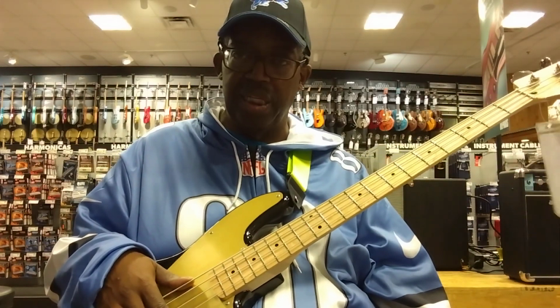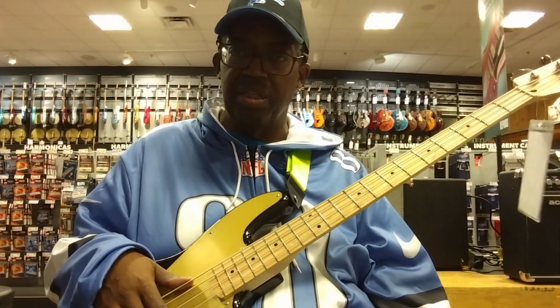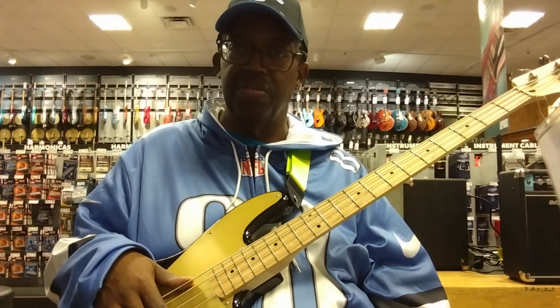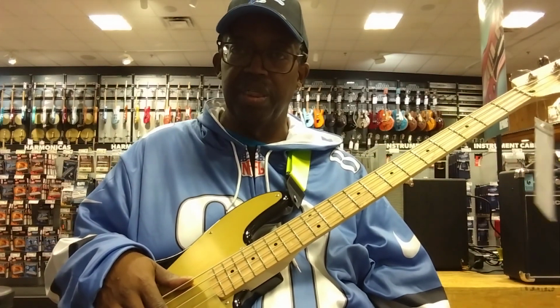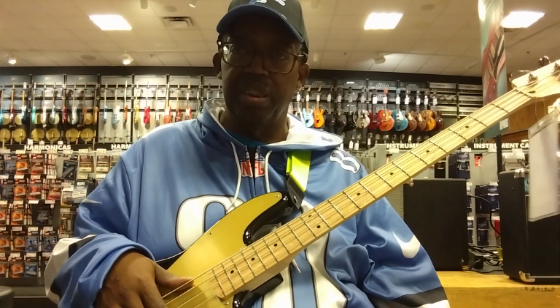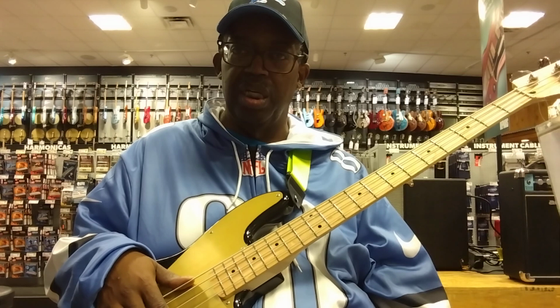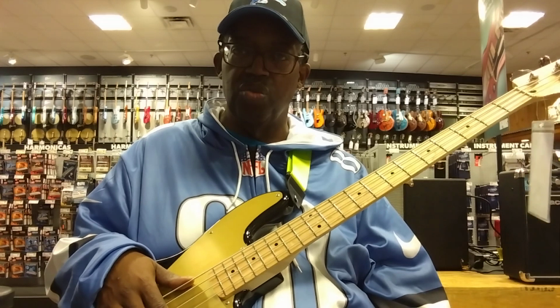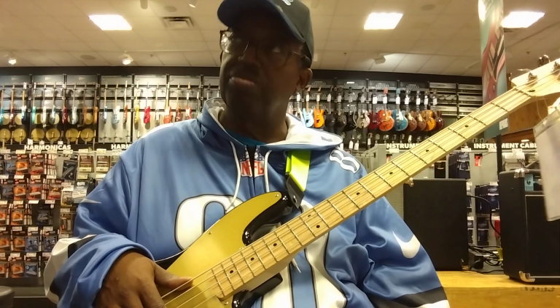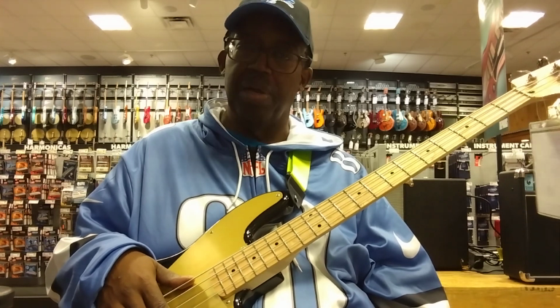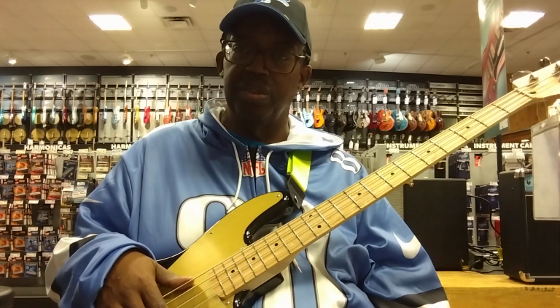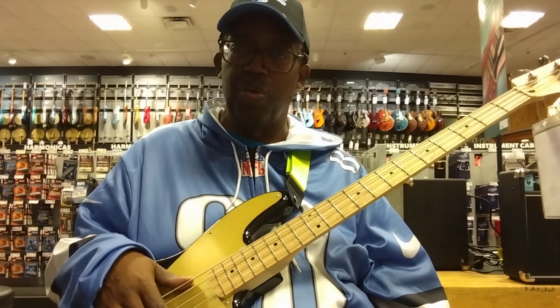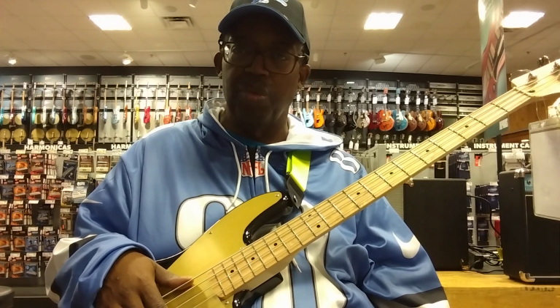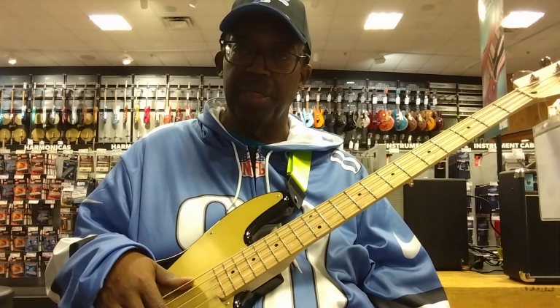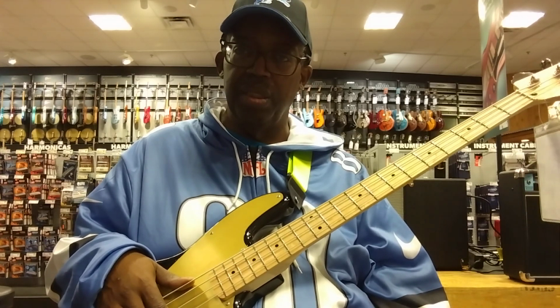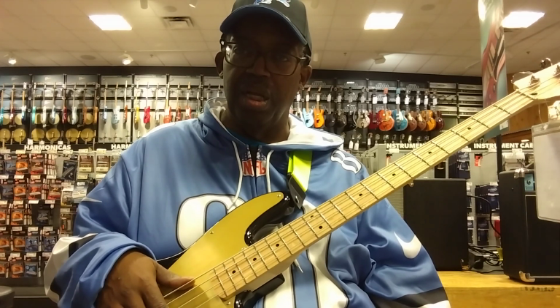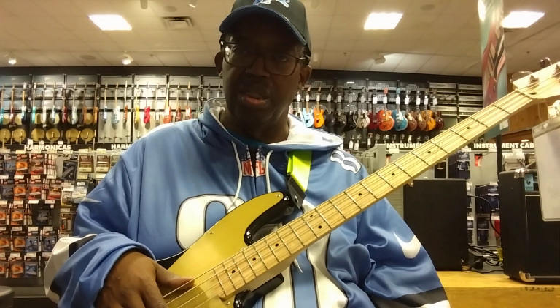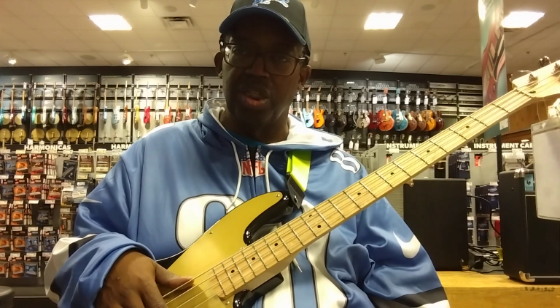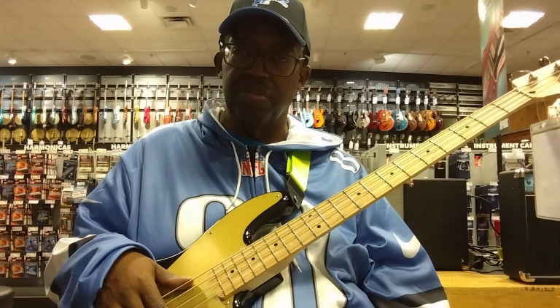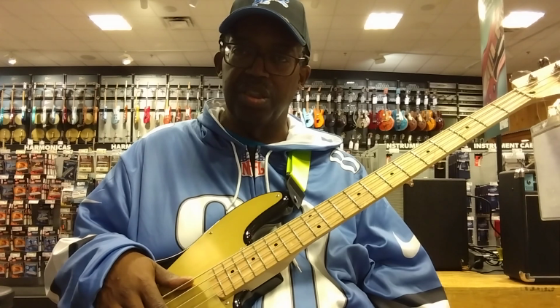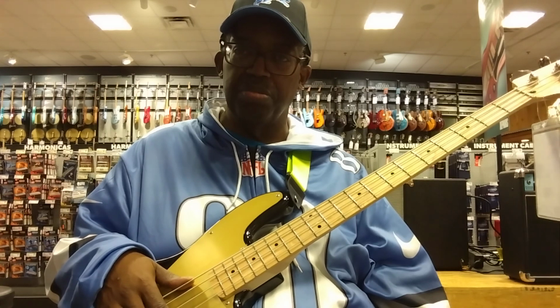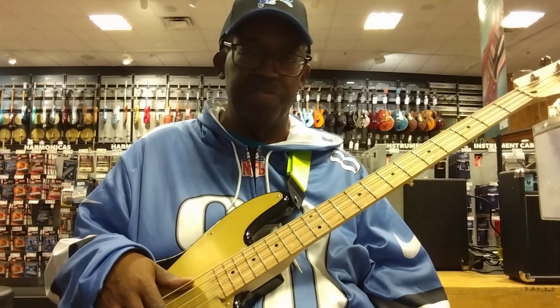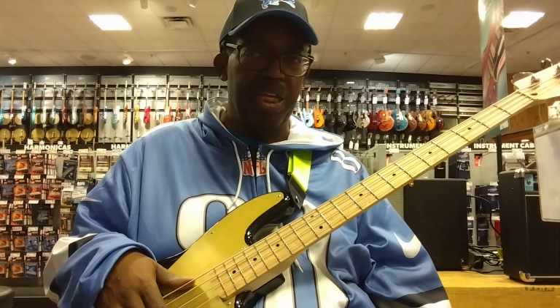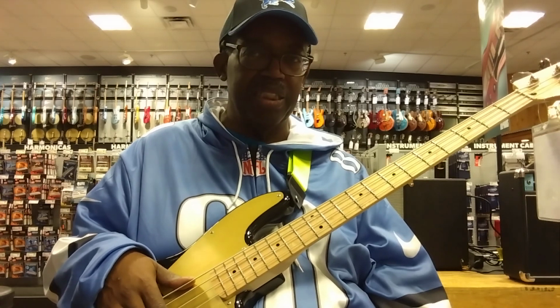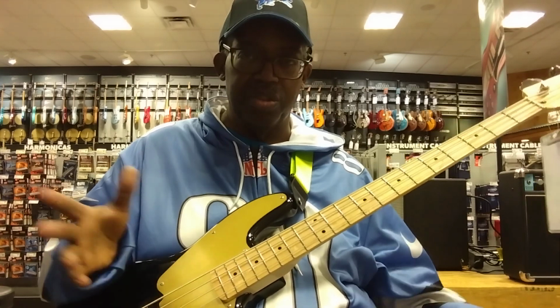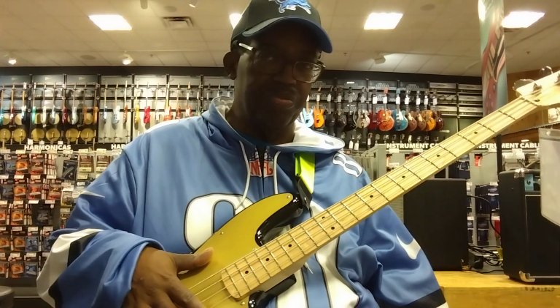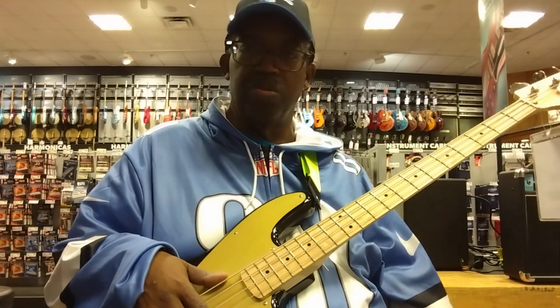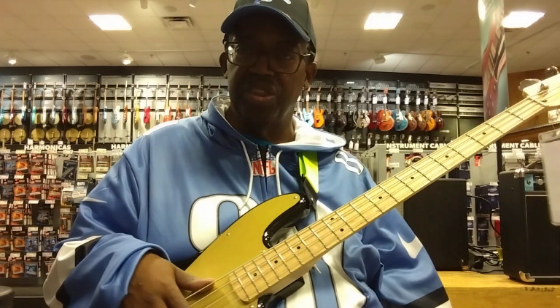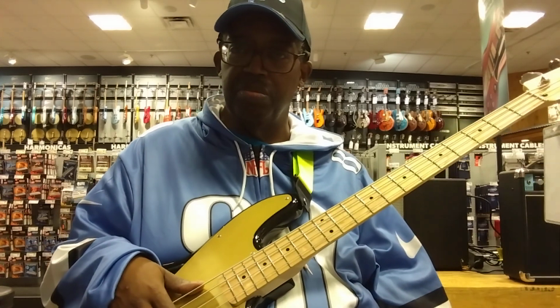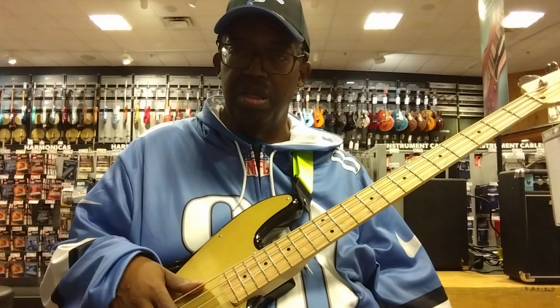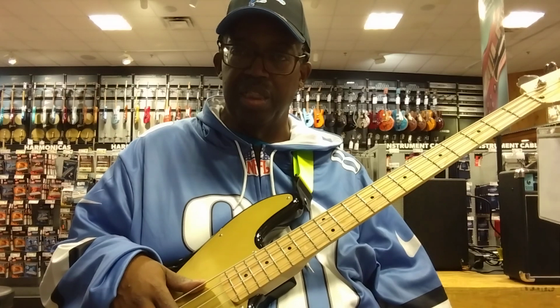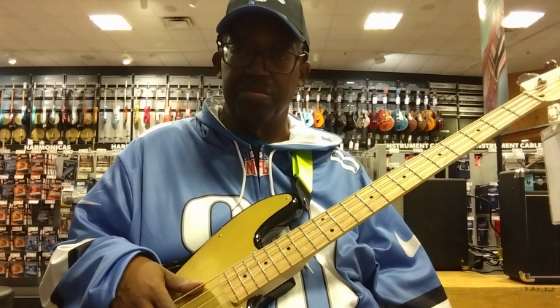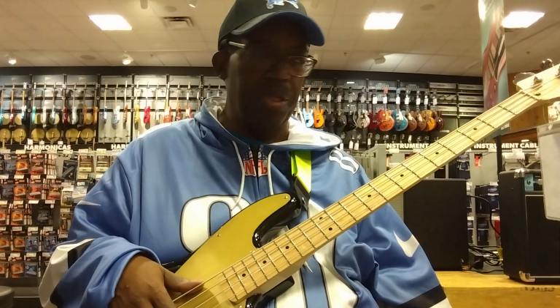It may look a little different — I'm about 130 pounds down from what I used to be. It took a lot of discipline, but I did it. So hopefully you'll see less and less of more of me.